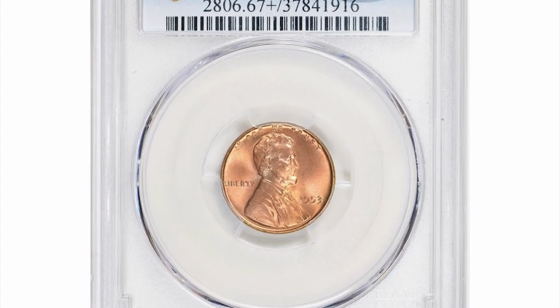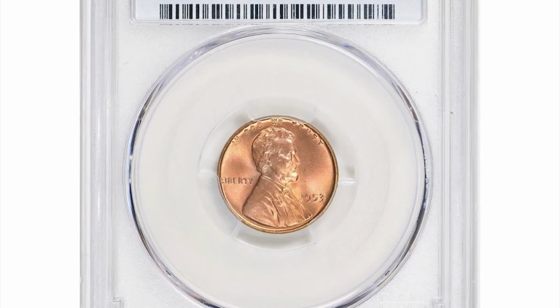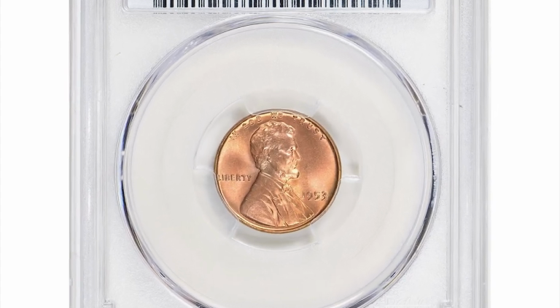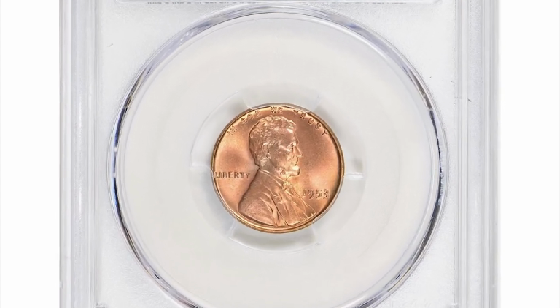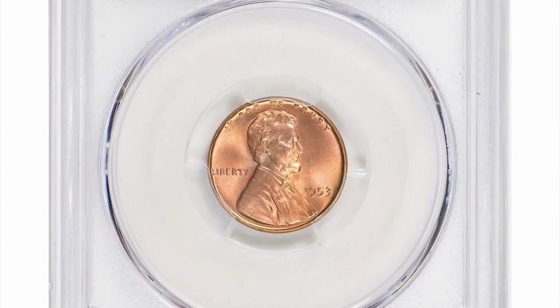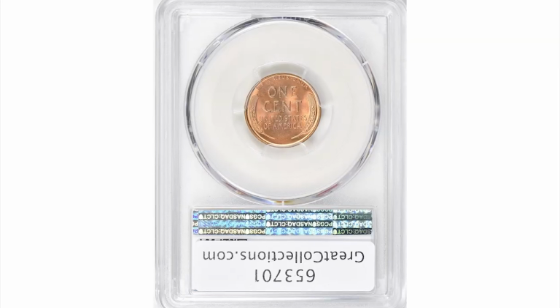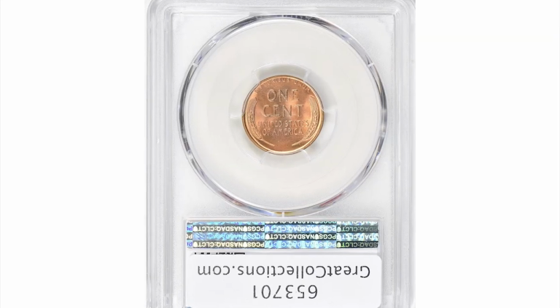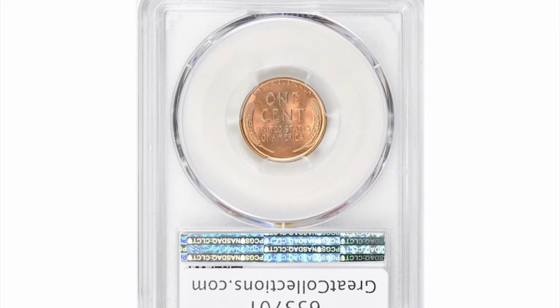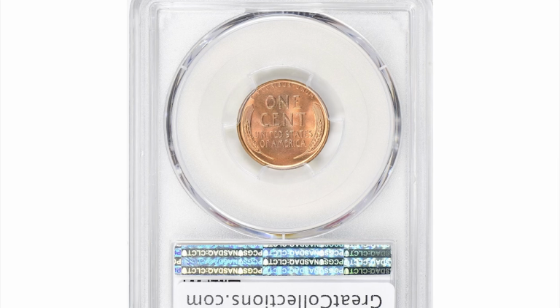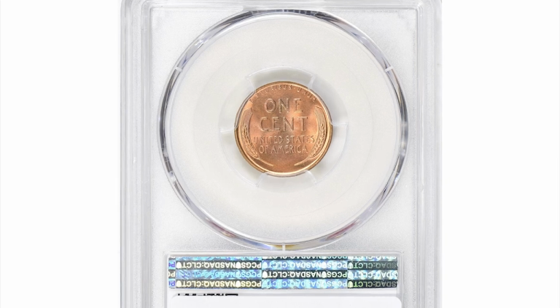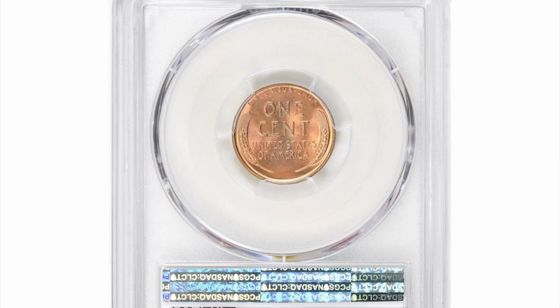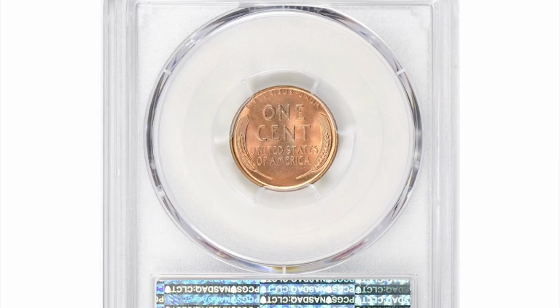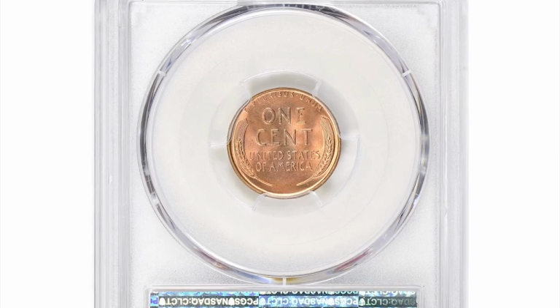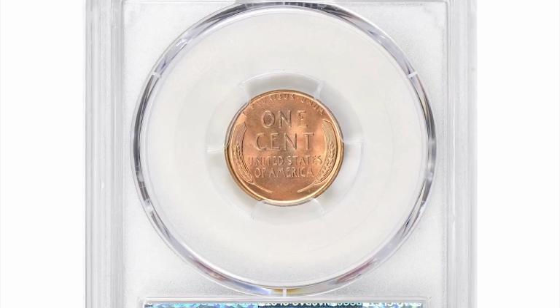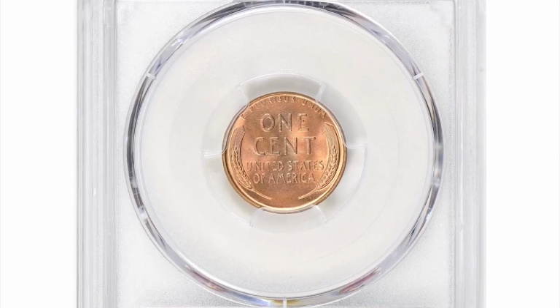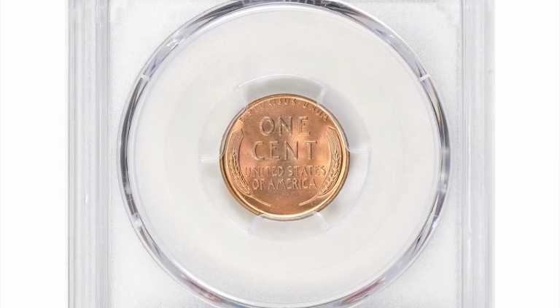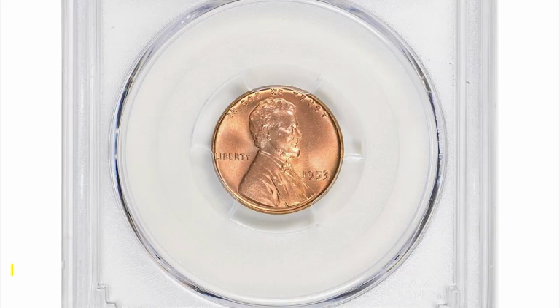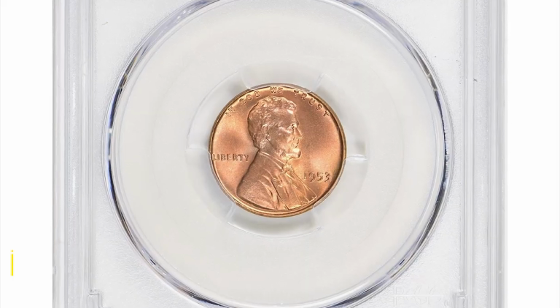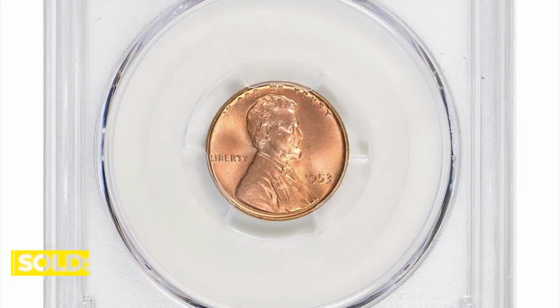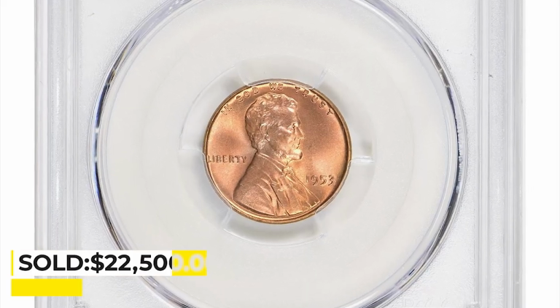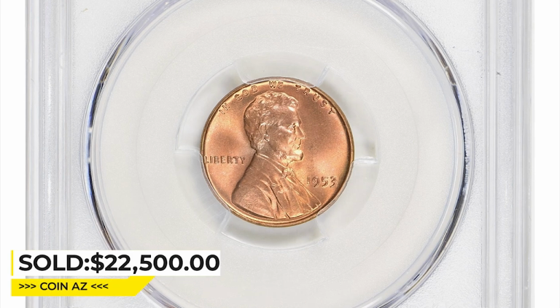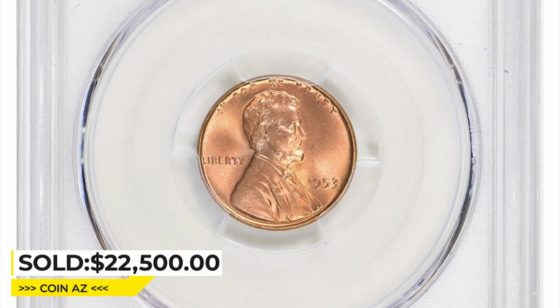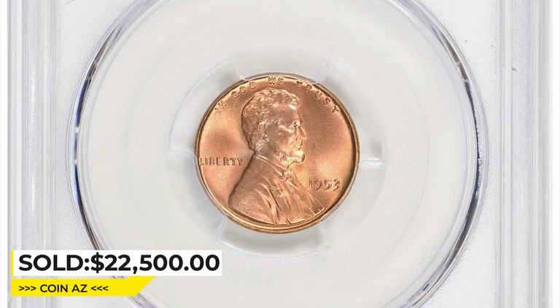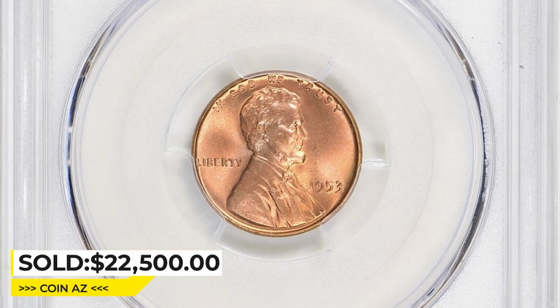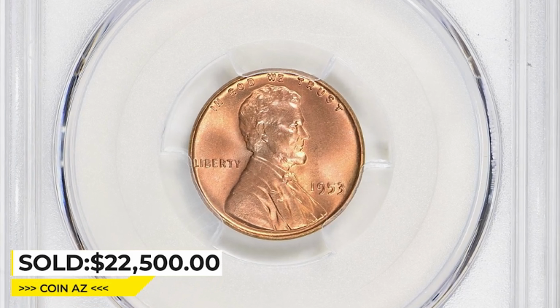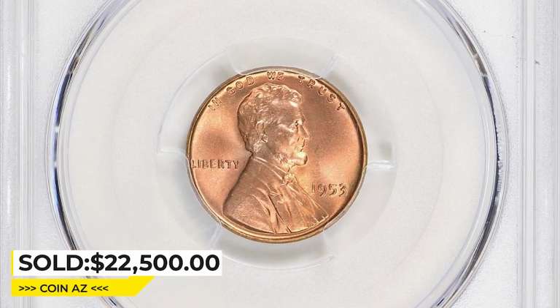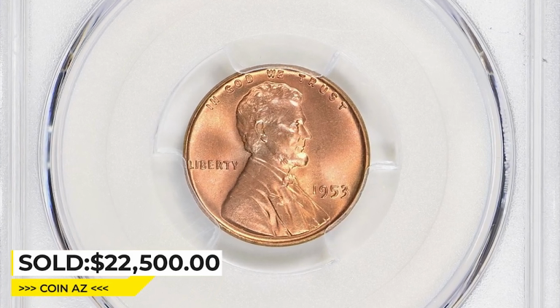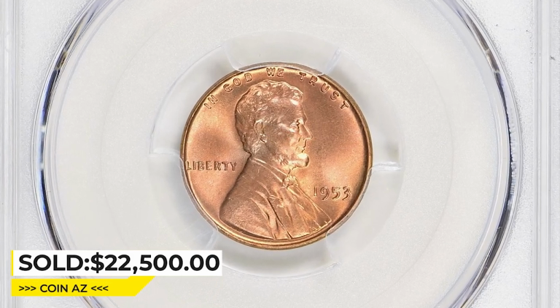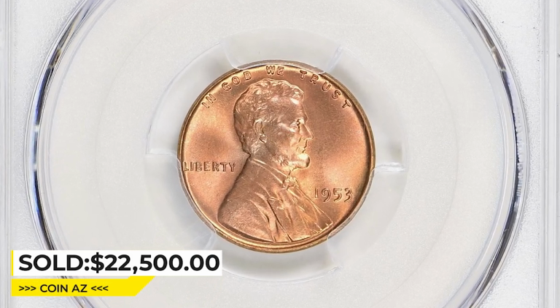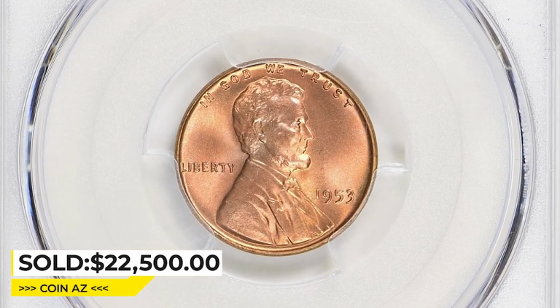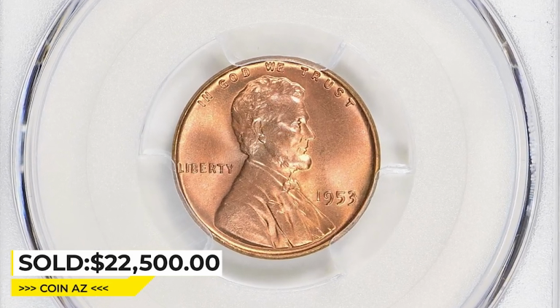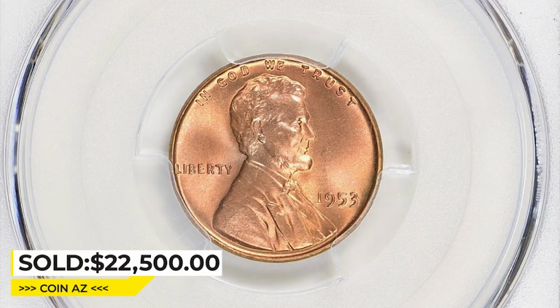Only a few examples of these coins exist in this high grade, making them highly sought after by collectors. This superb gem sold for $22,500 with buyer's fee at Great Collections Auction.